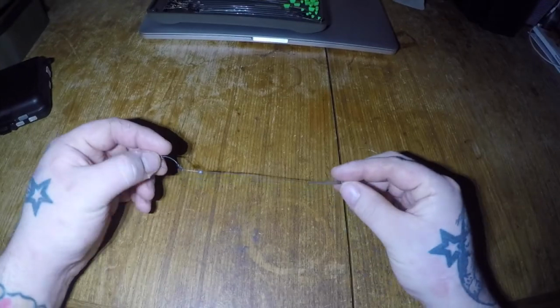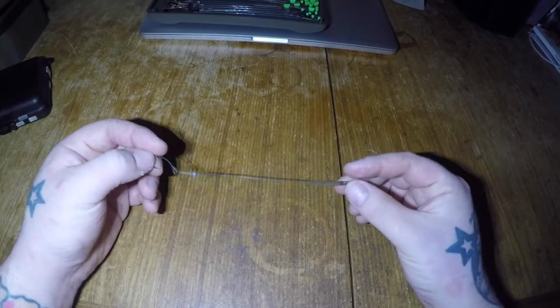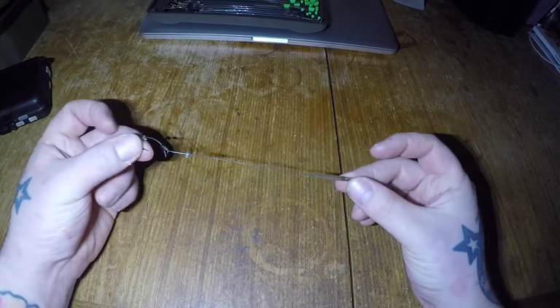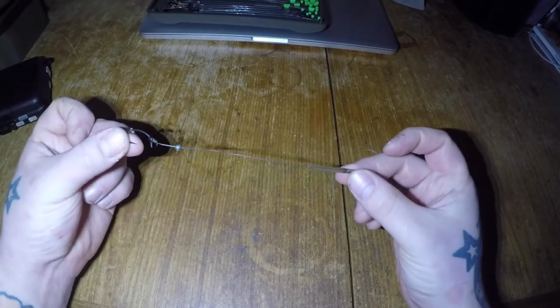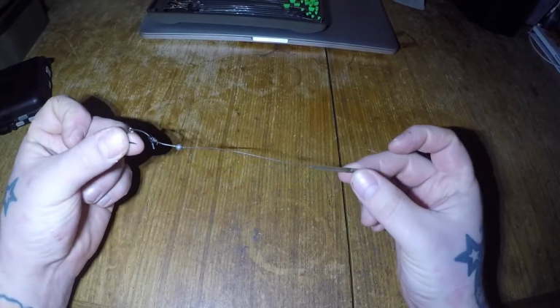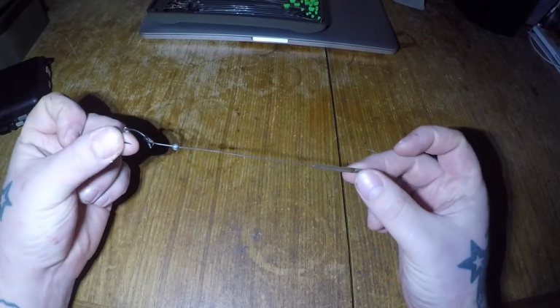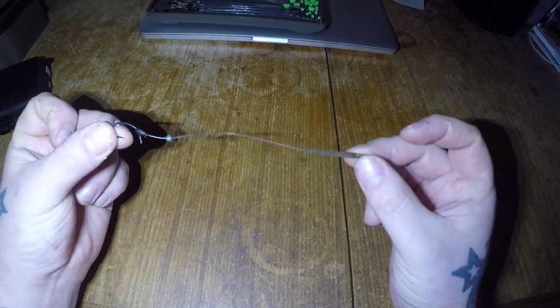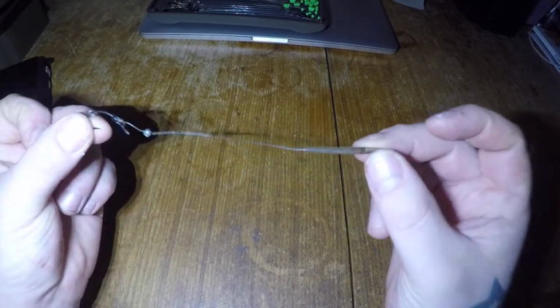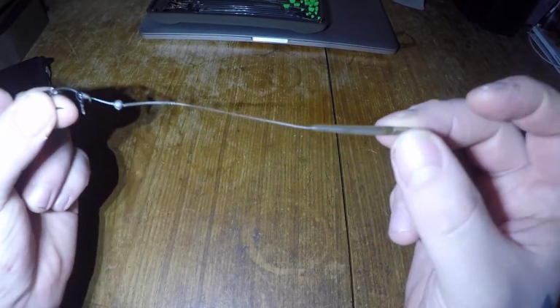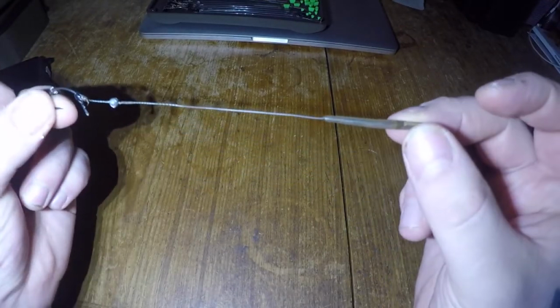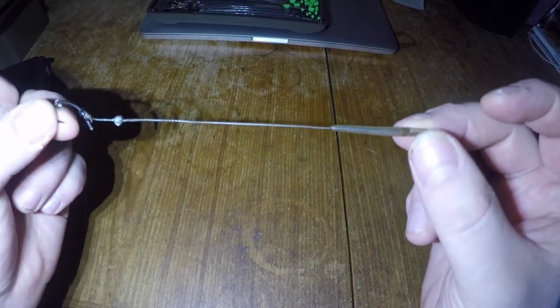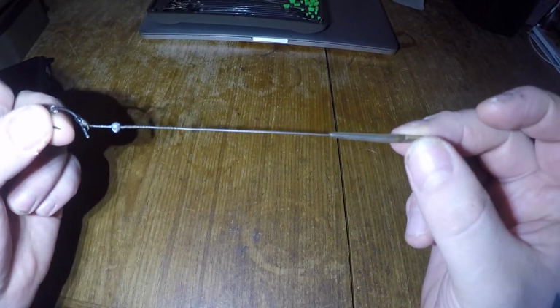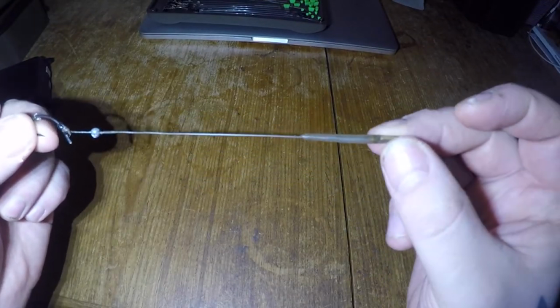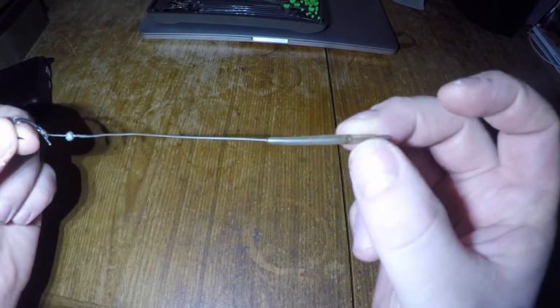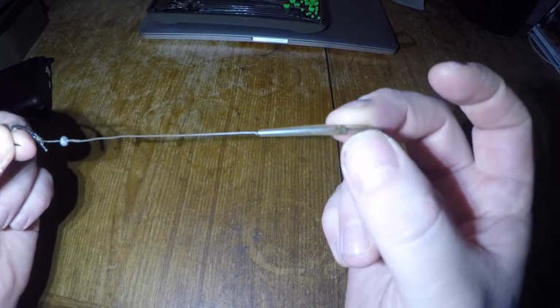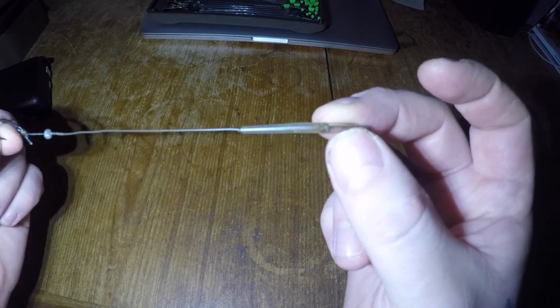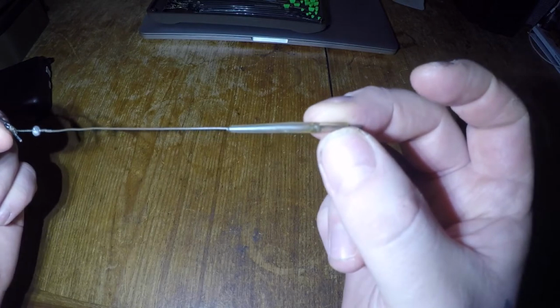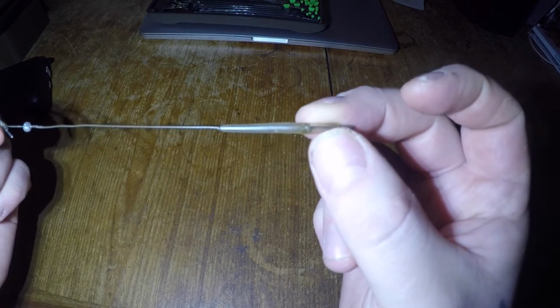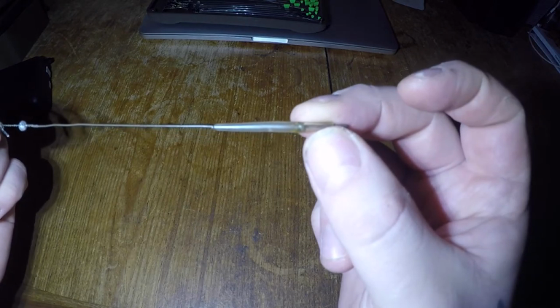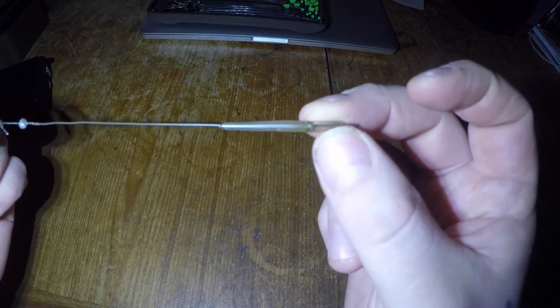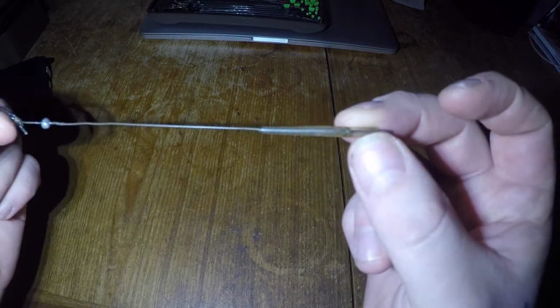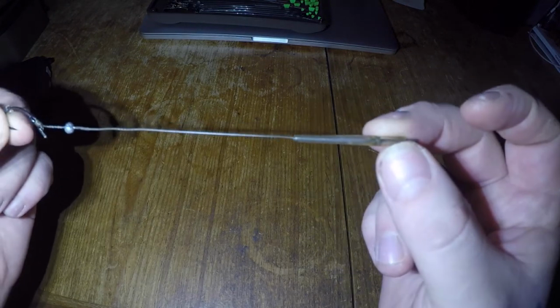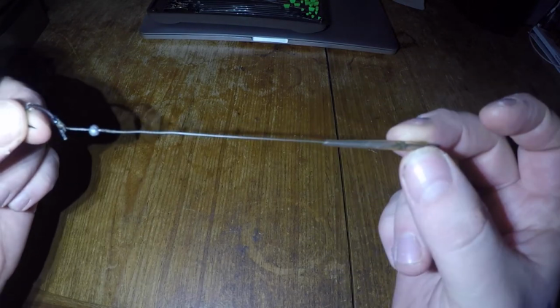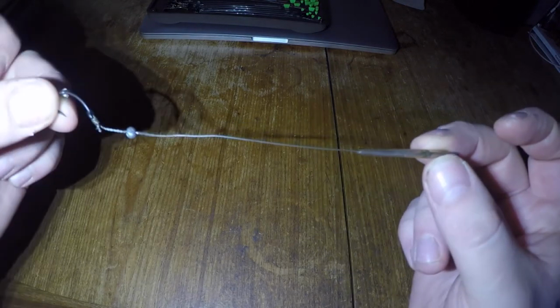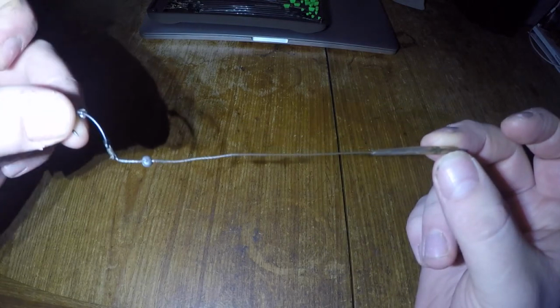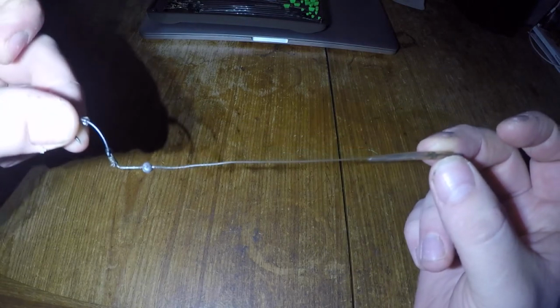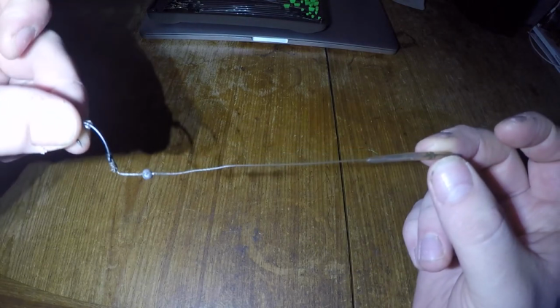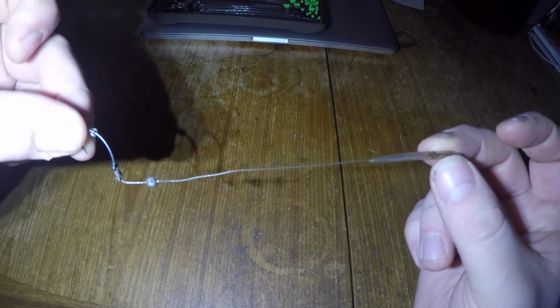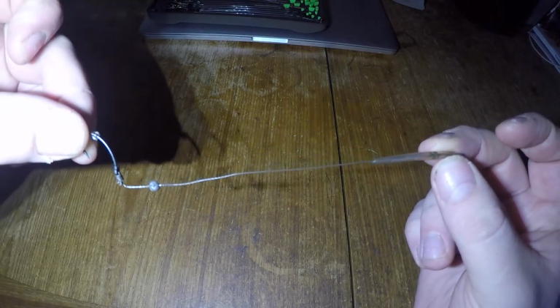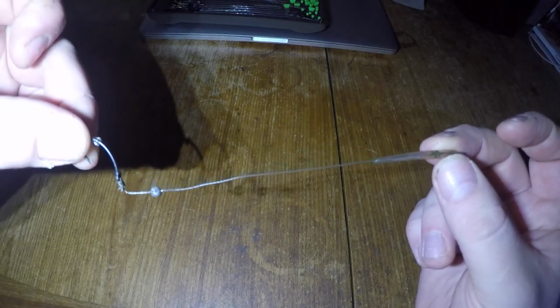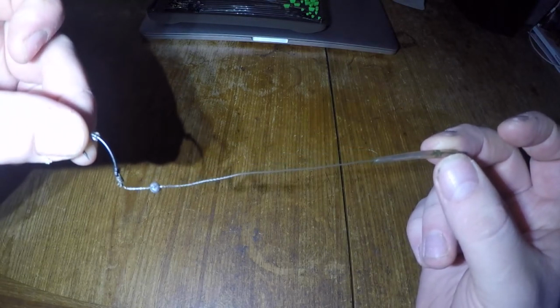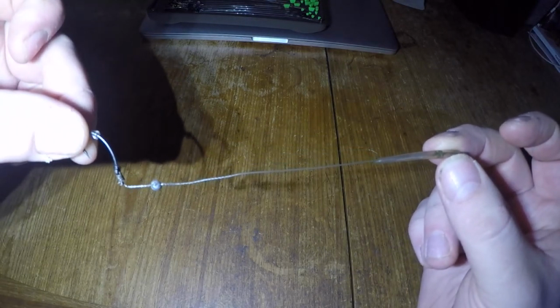Hi guys, welcome to my latest video. In this video I'm going to show you how I tie my very easy and simple to use multi-purpose rig.